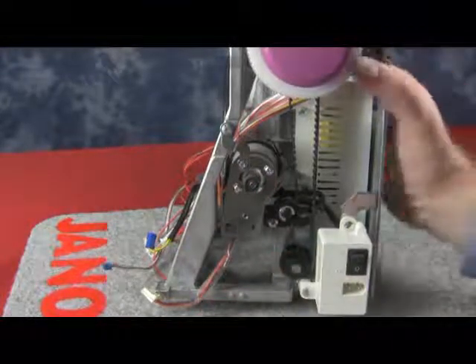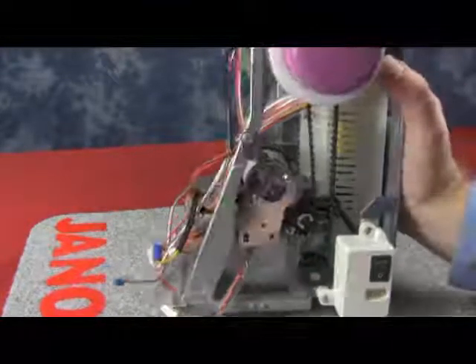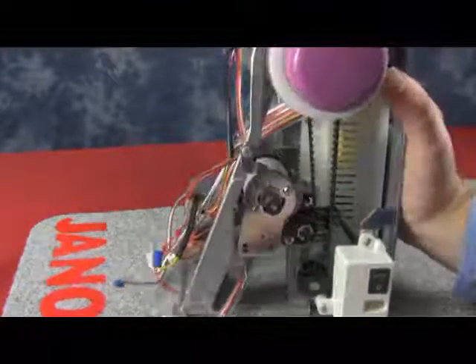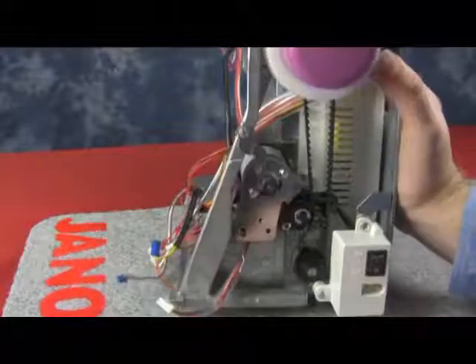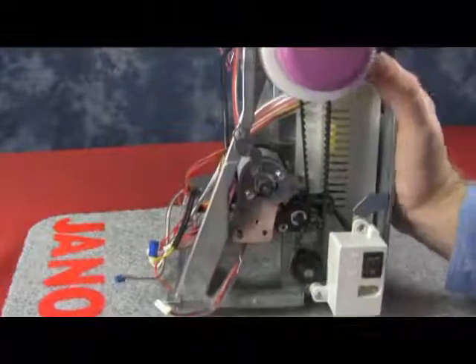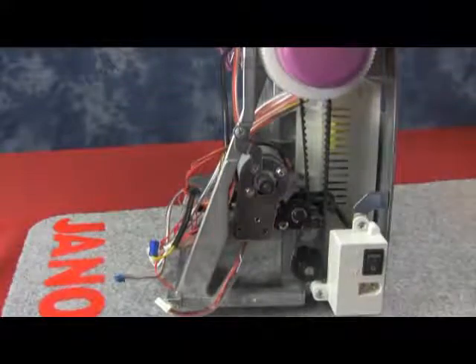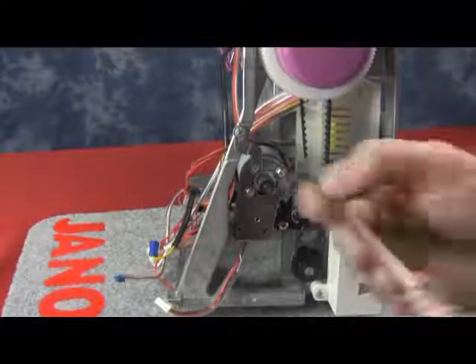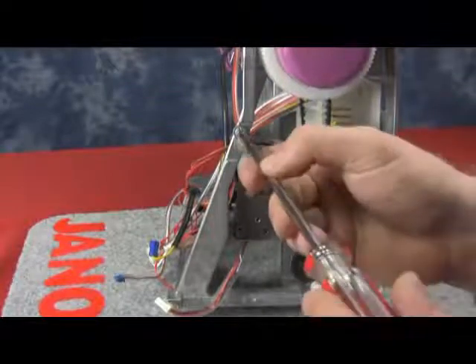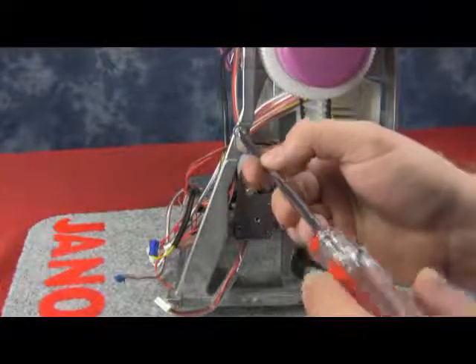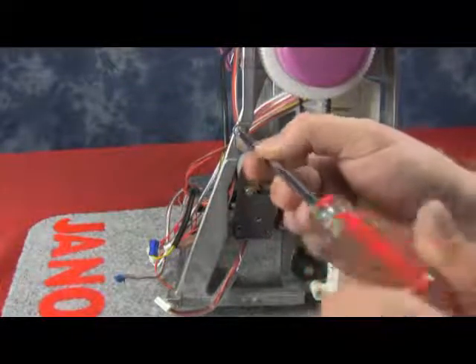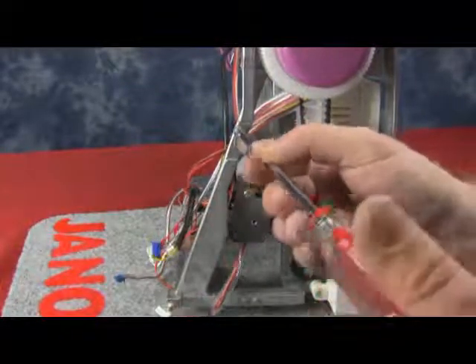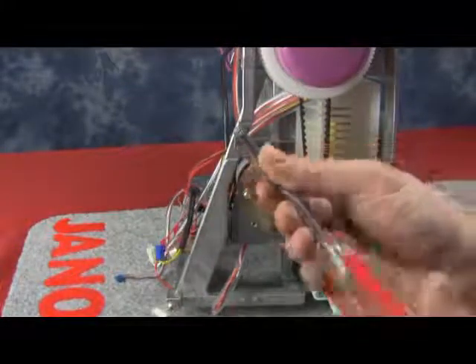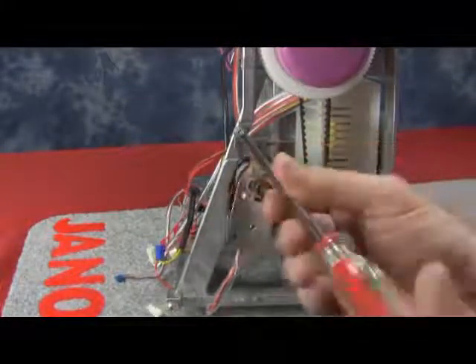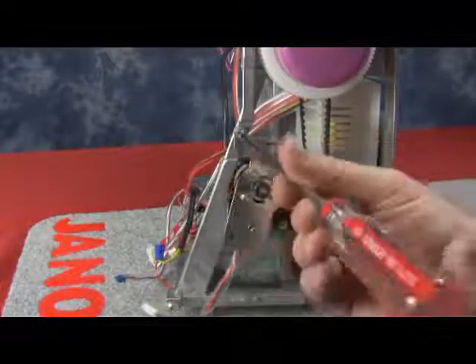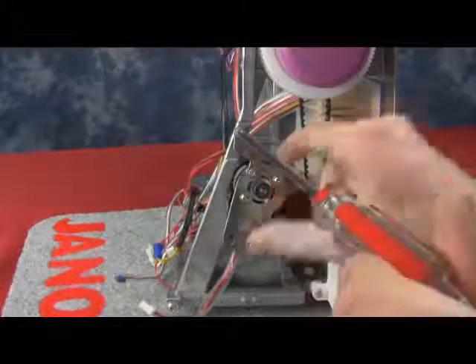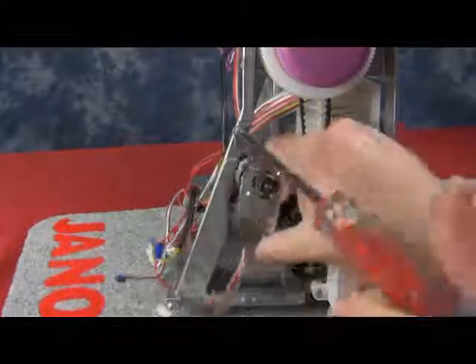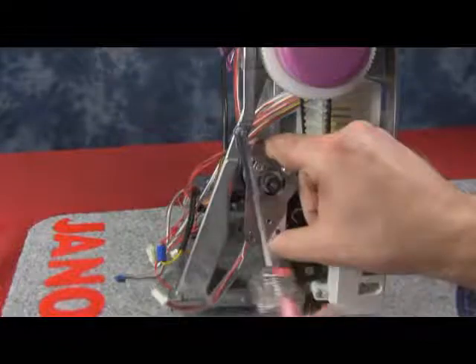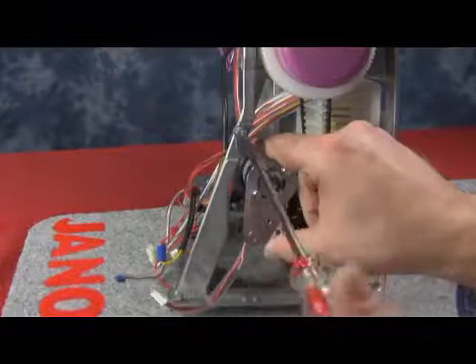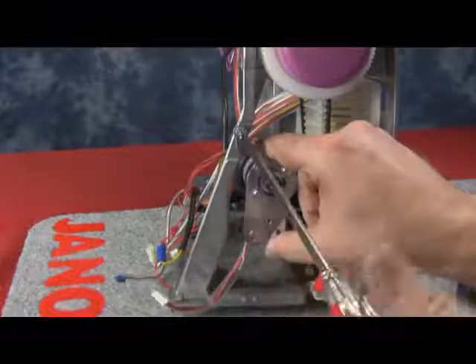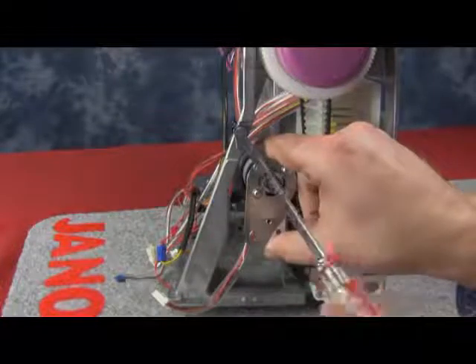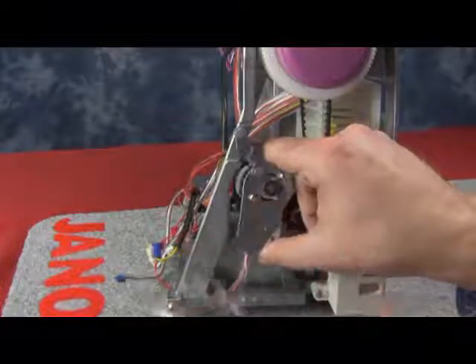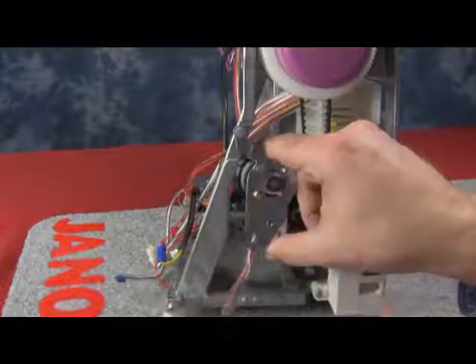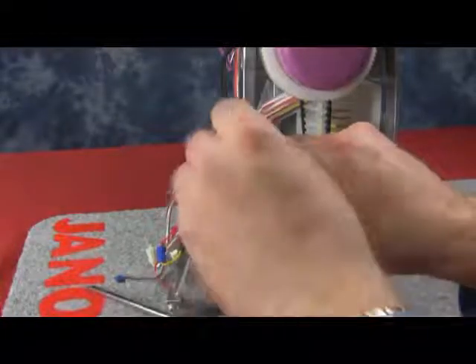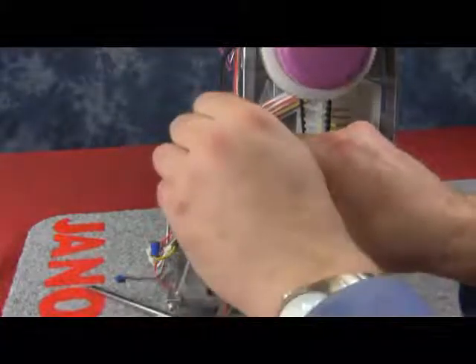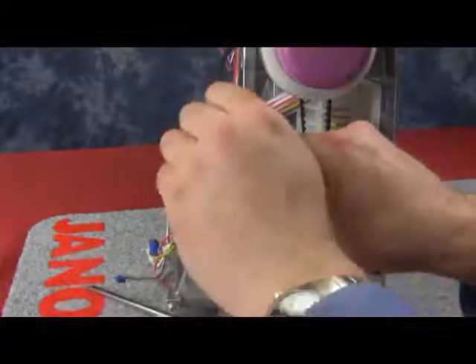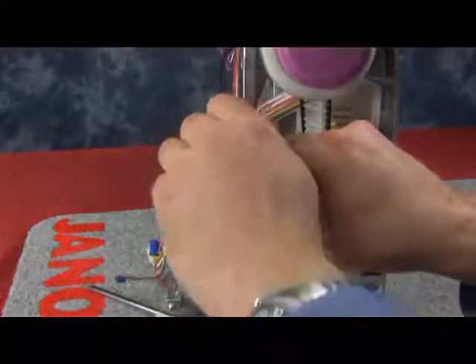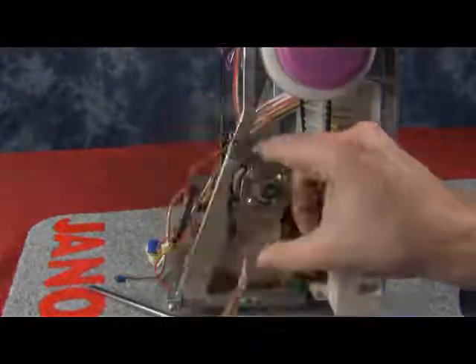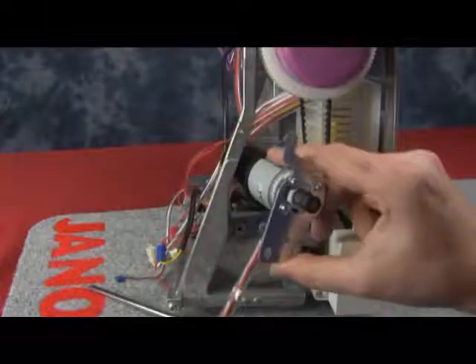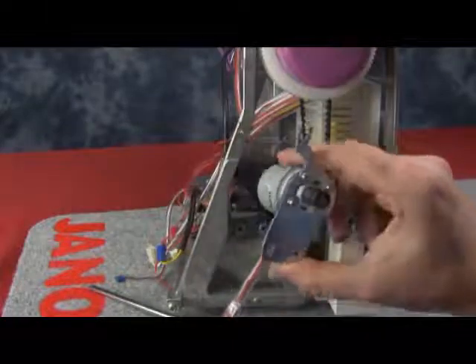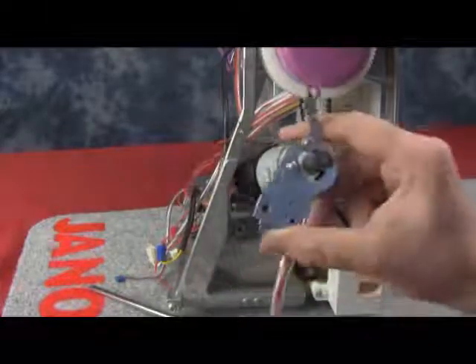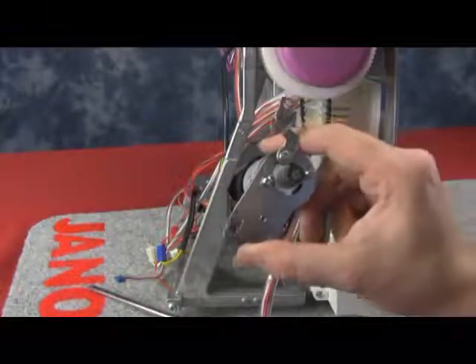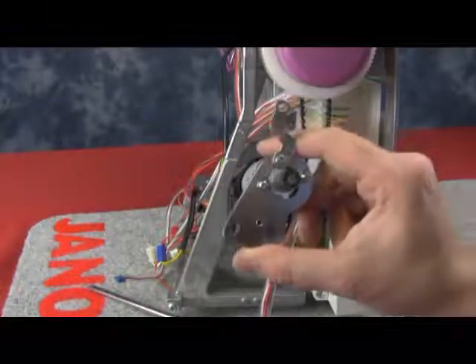We have a bracket at the top of the motor that holds it to the casting of the machine for extra support. We're going to remove the screw that goes through the bracket and into the casting. And once we get rid of that screw, we can remove our DC motor unit.